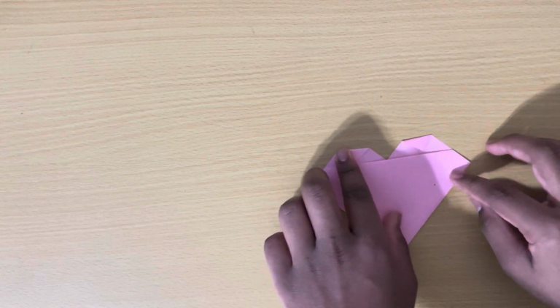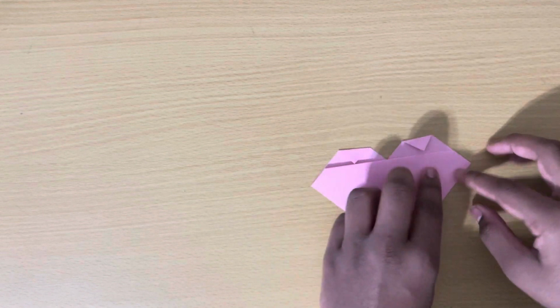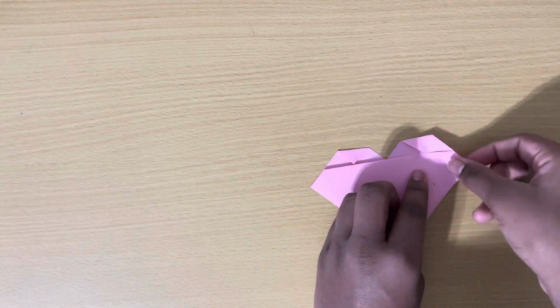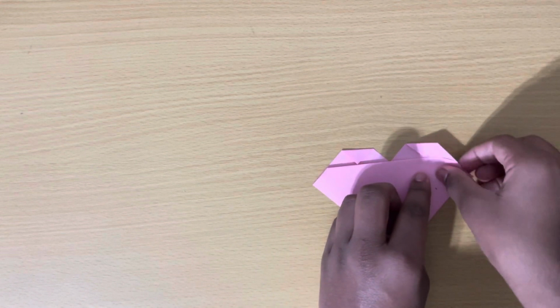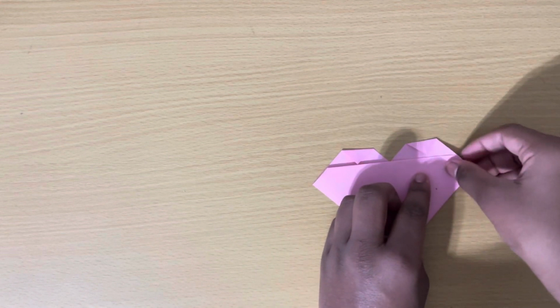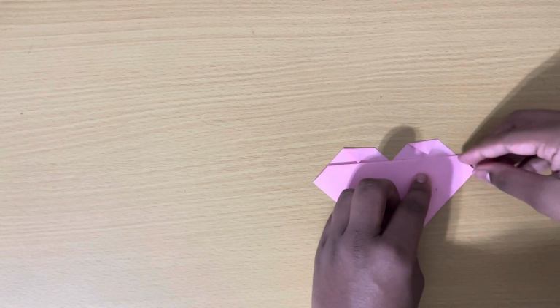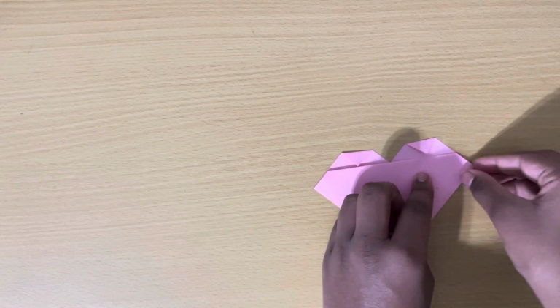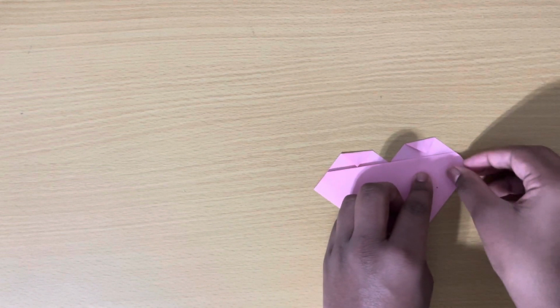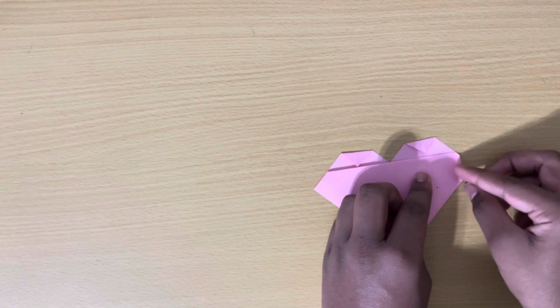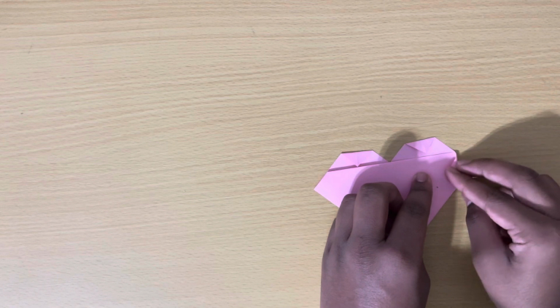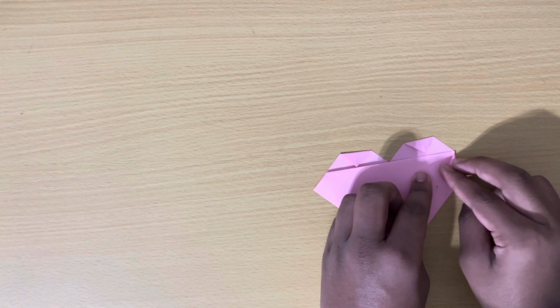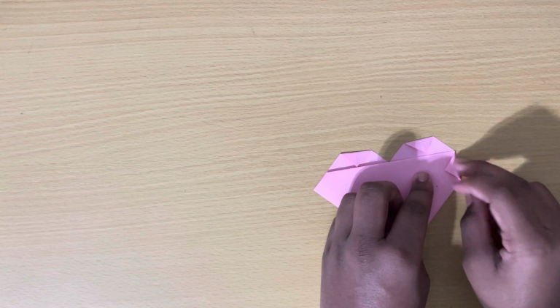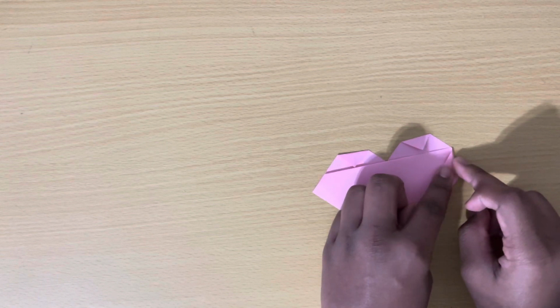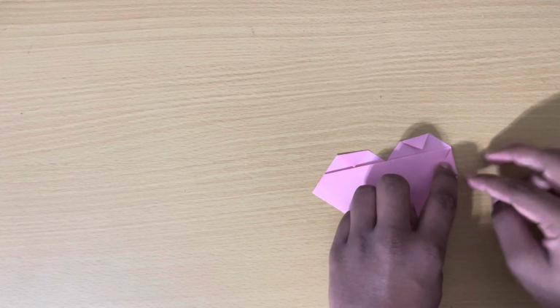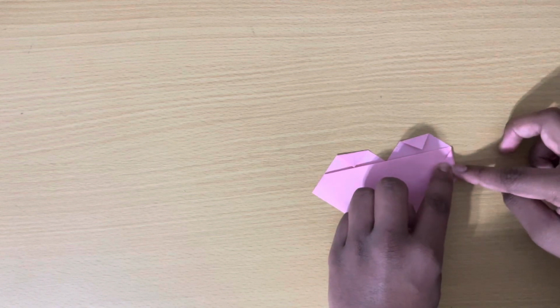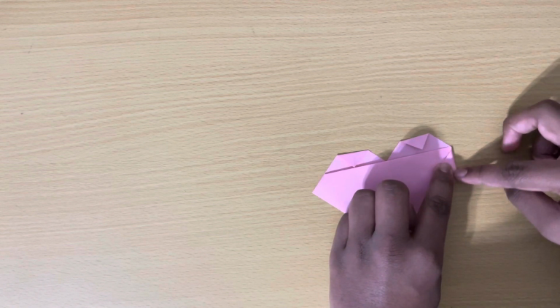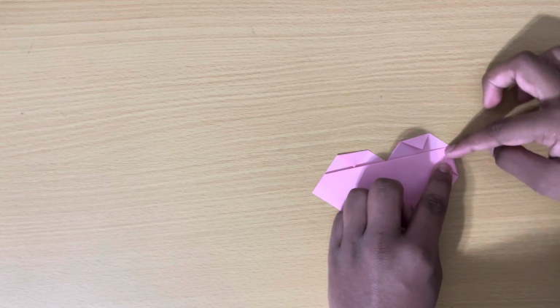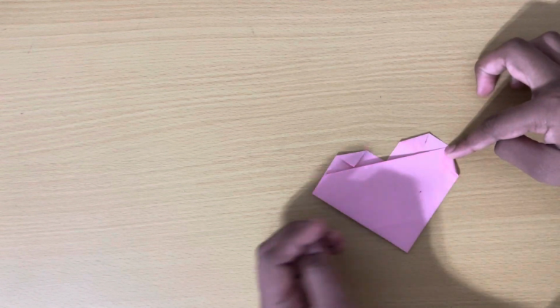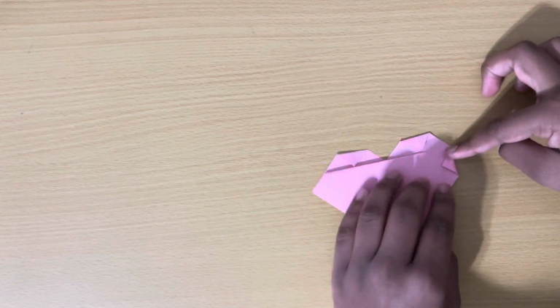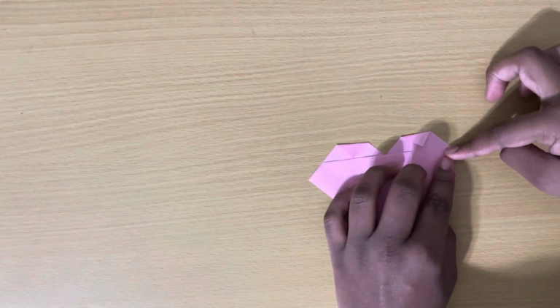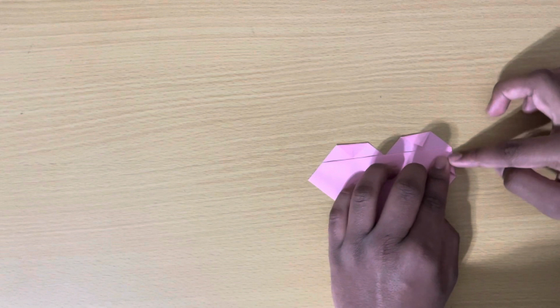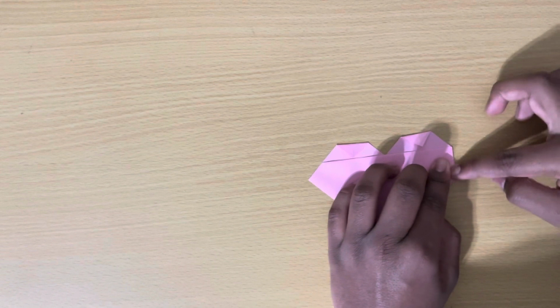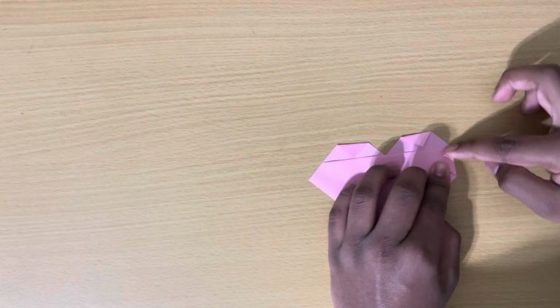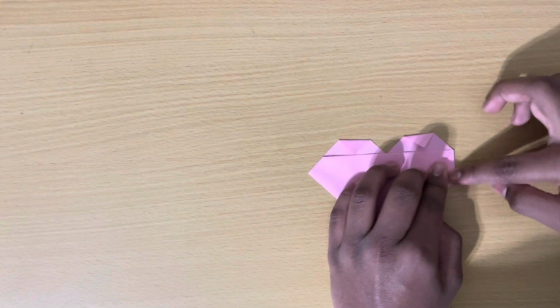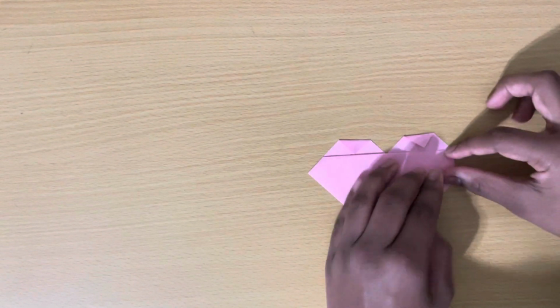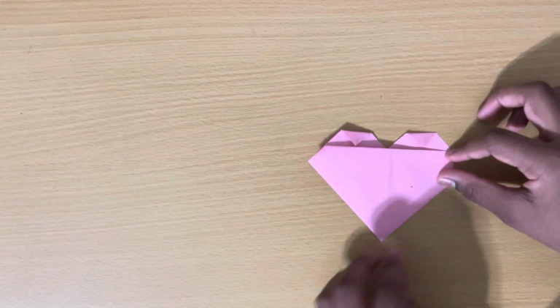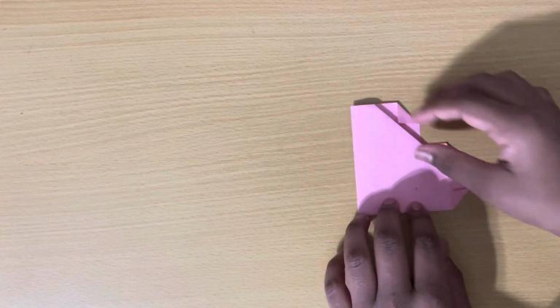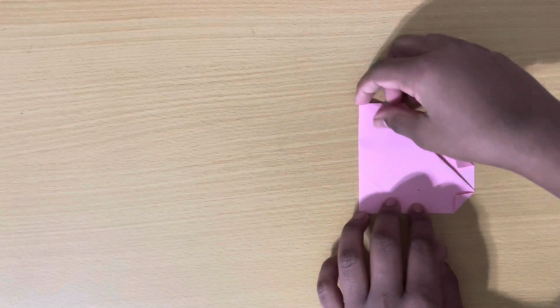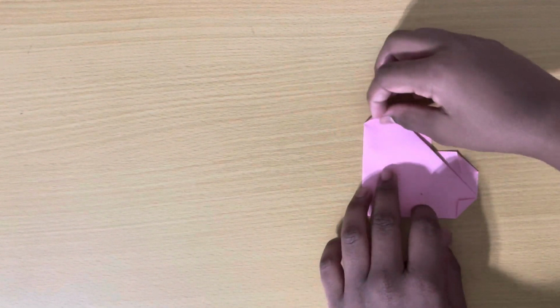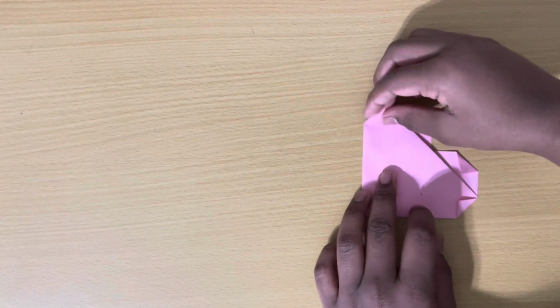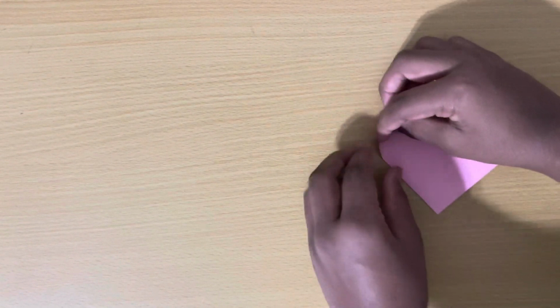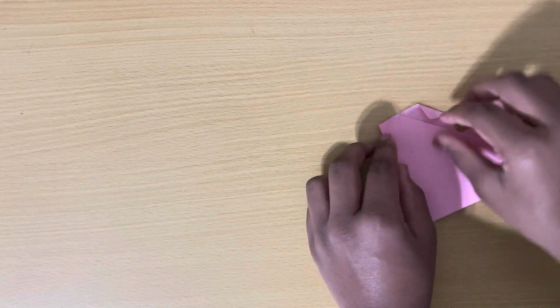Now fold the side corners down to the middle, just like this. Do the same thing with the other side.